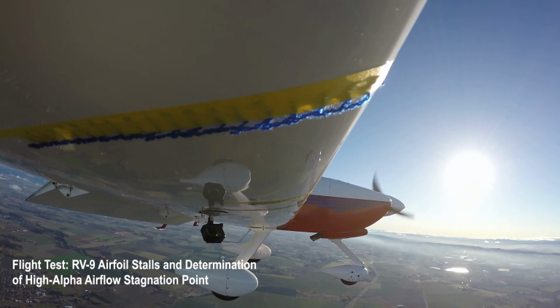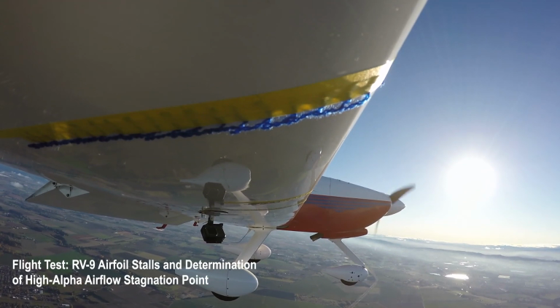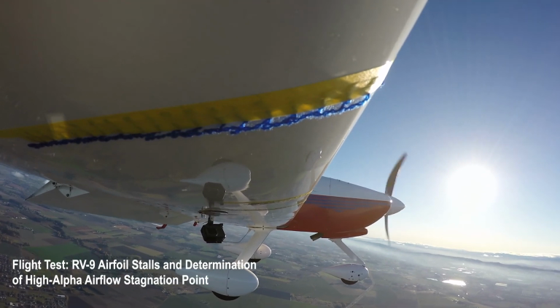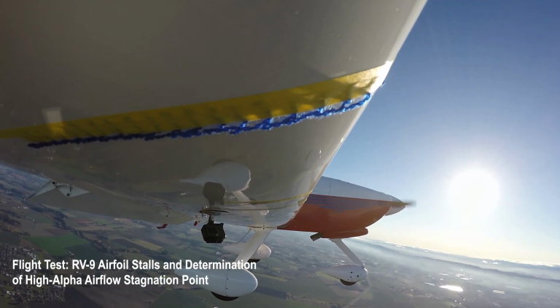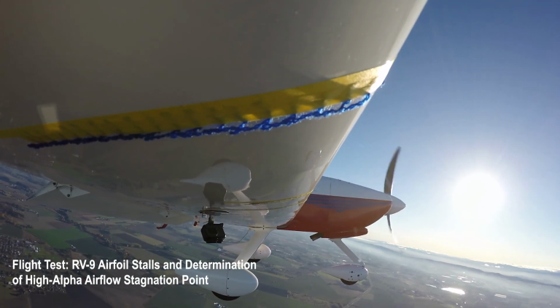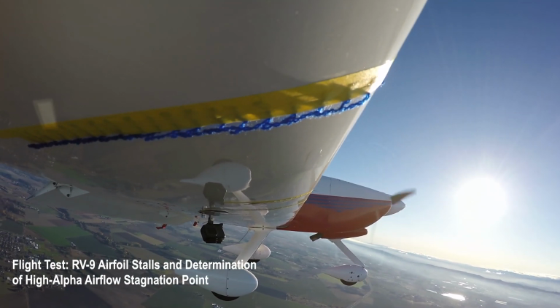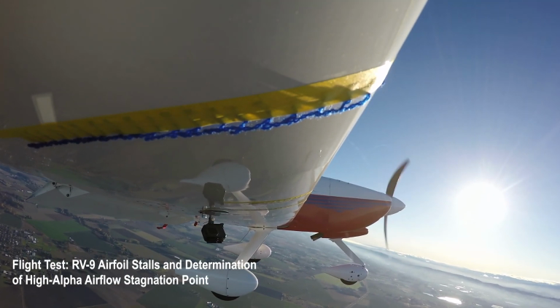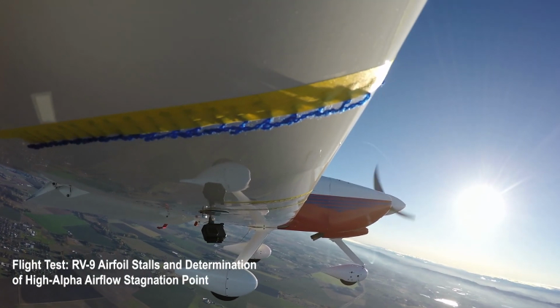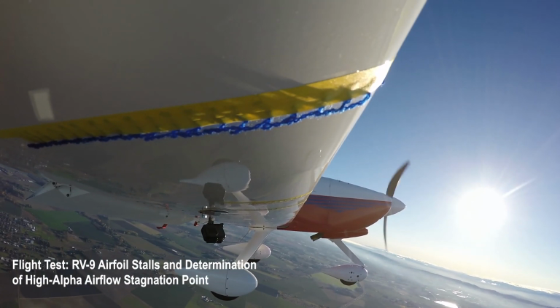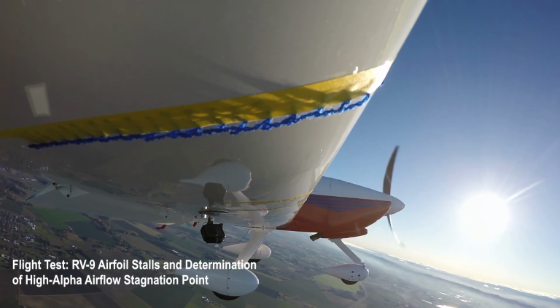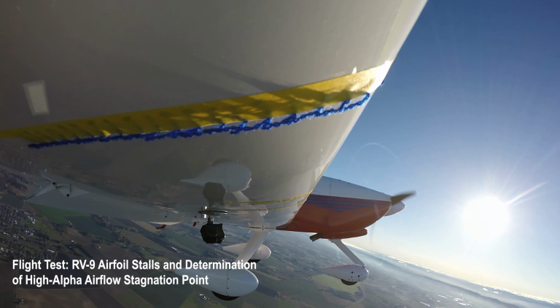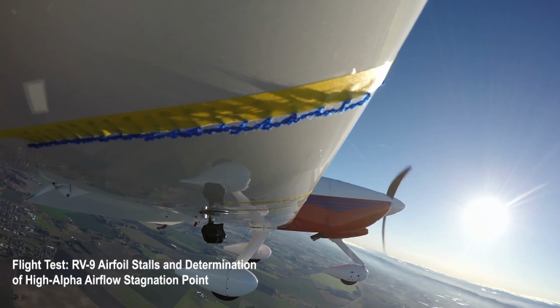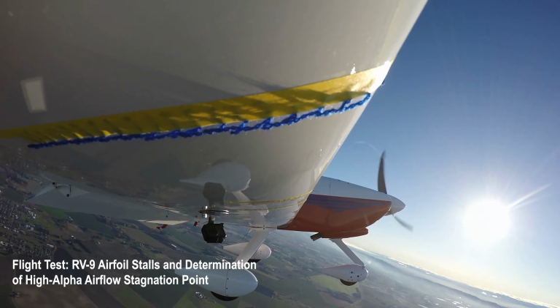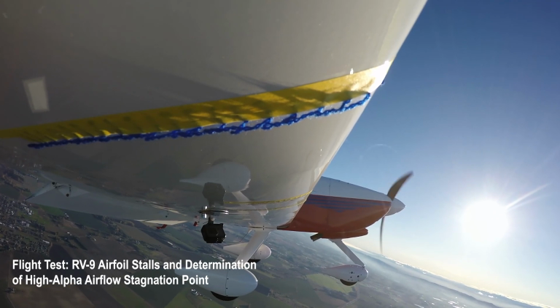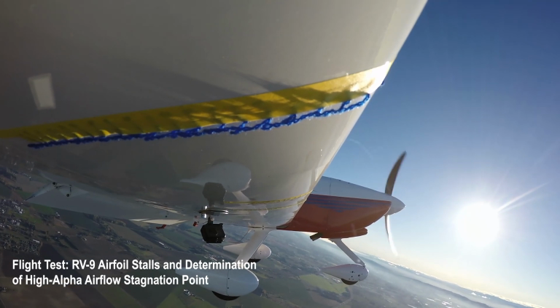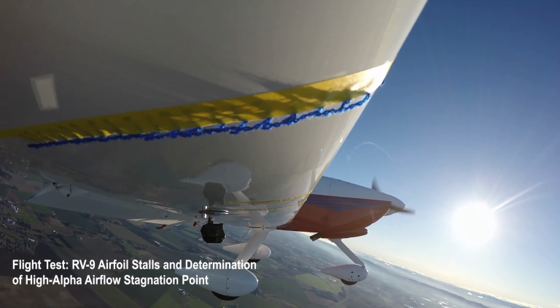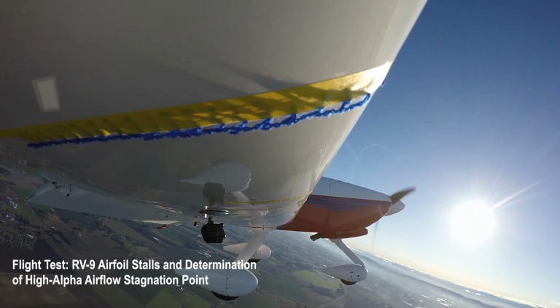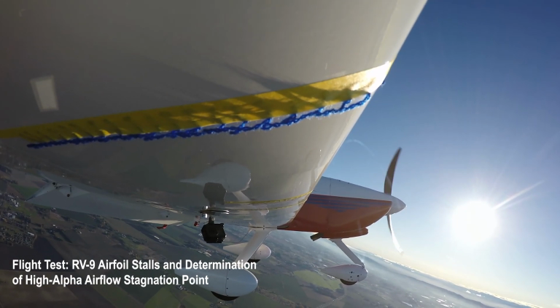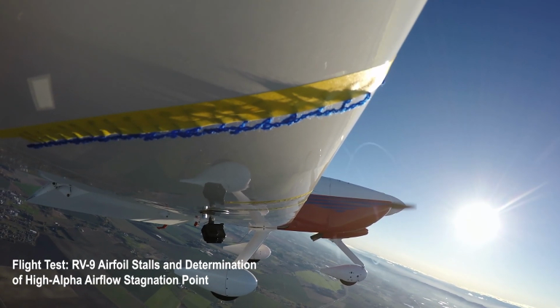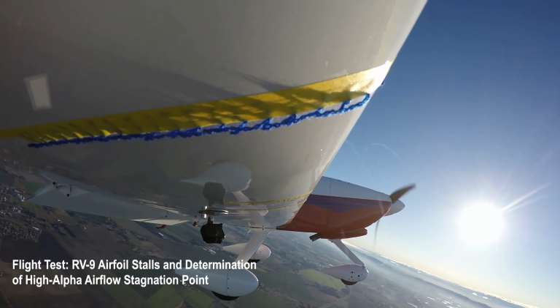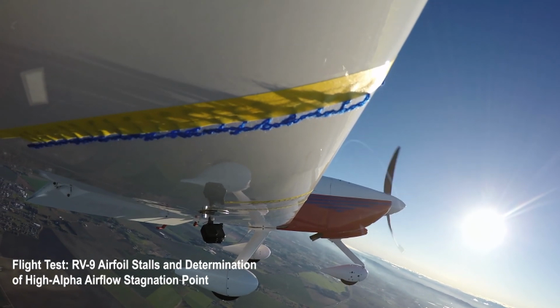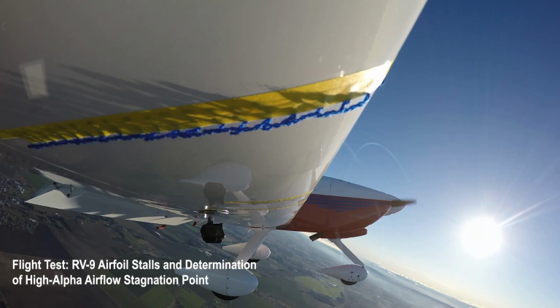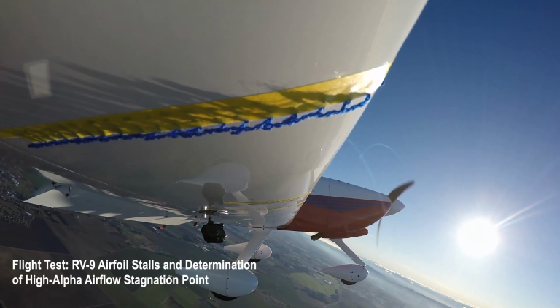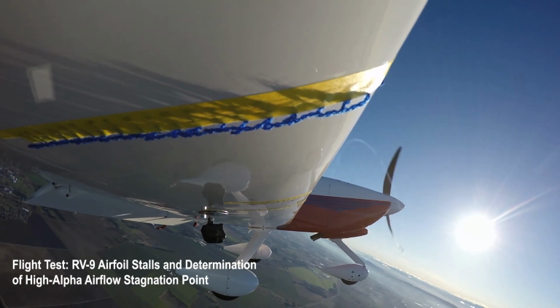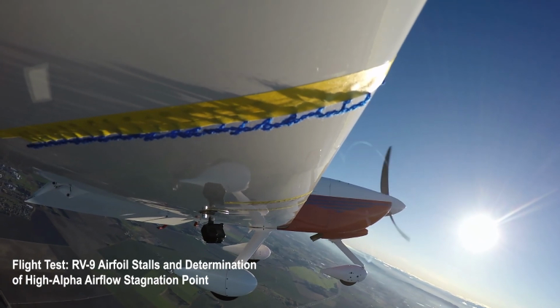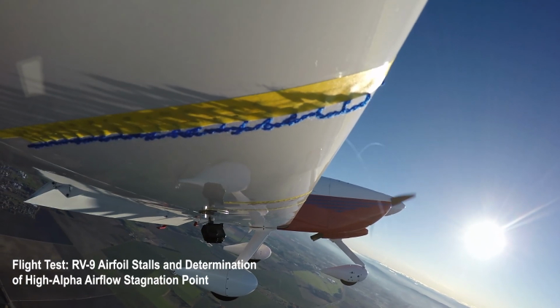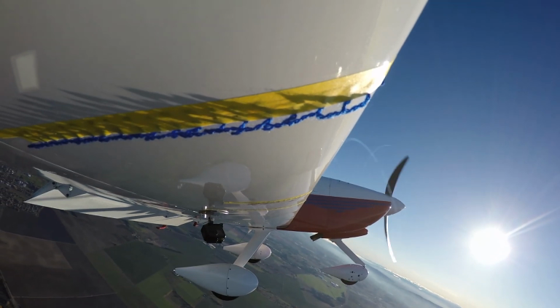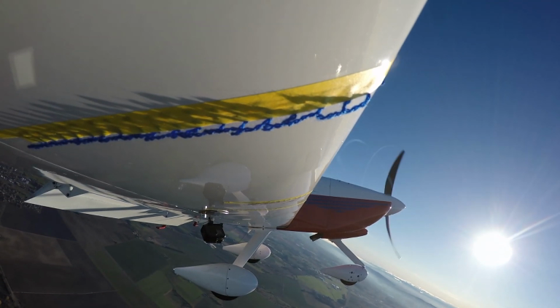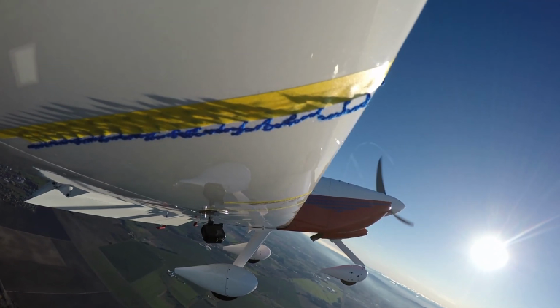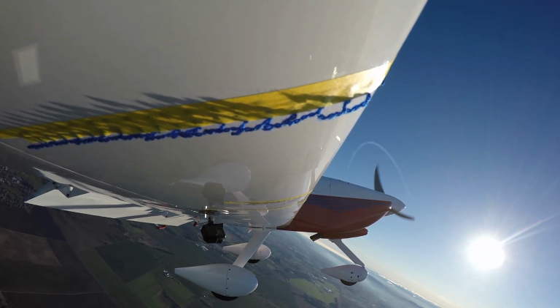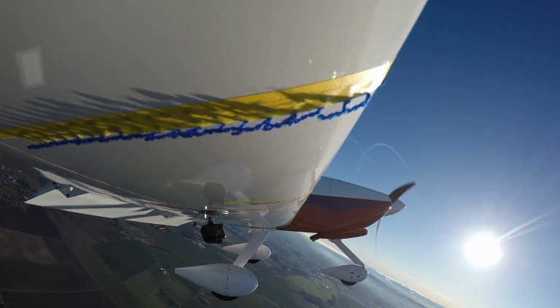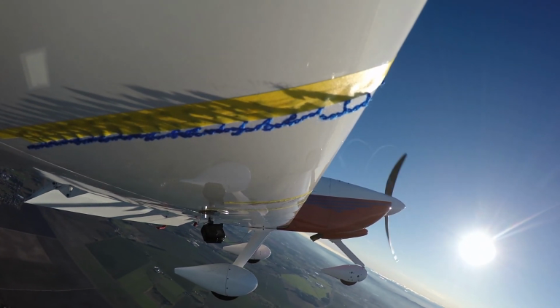We've got a little early kickoff to our weekend here today on Friday at Vans Aircraft, and we hope you're starting your weekend off right as well, whether you're flying or building. We had great weather in Oregon and decided to take advantage of that and get in some flight test.